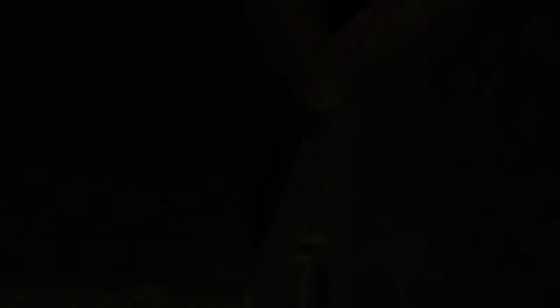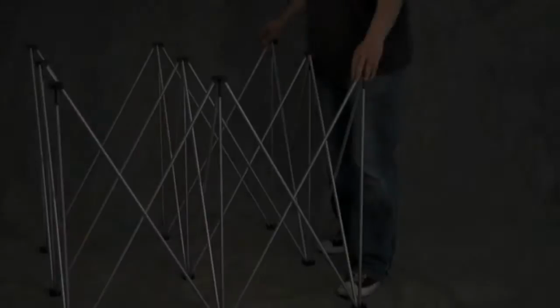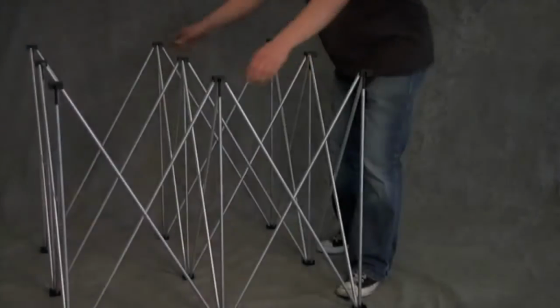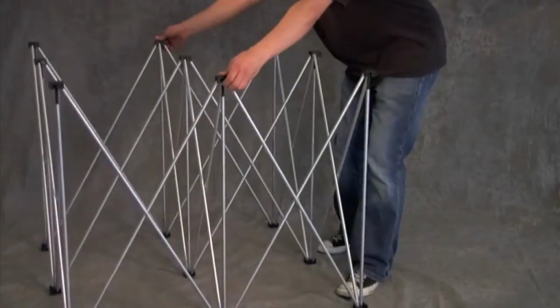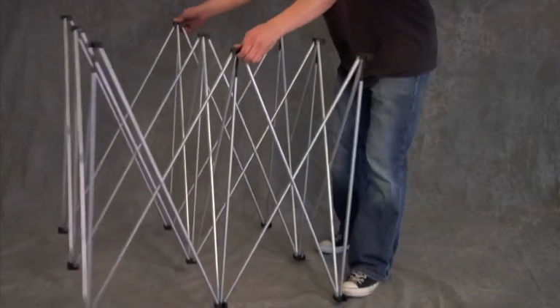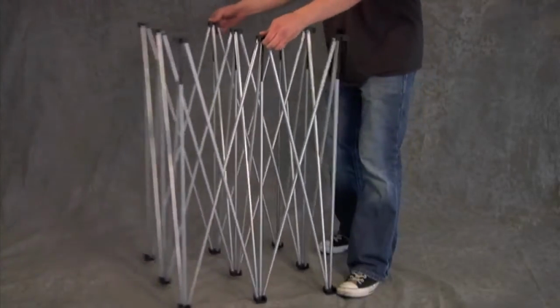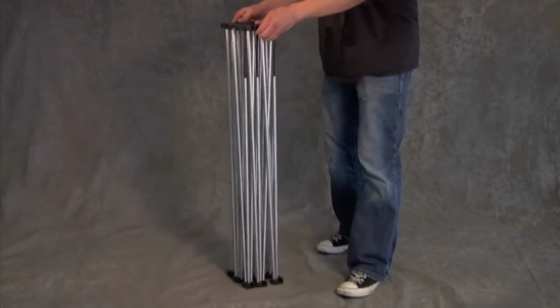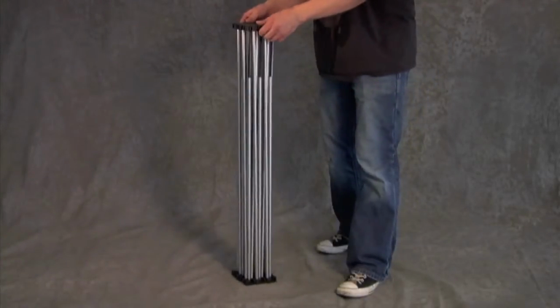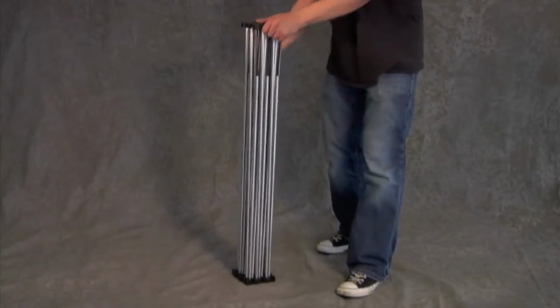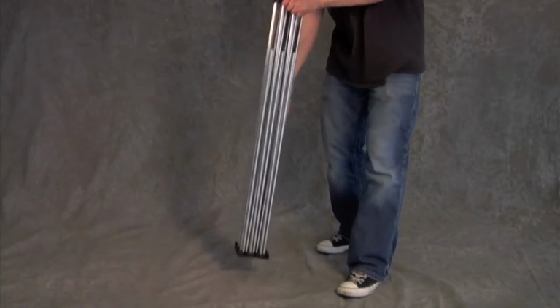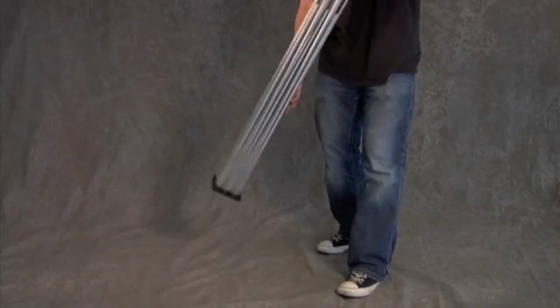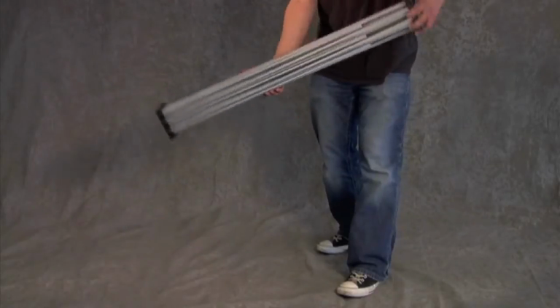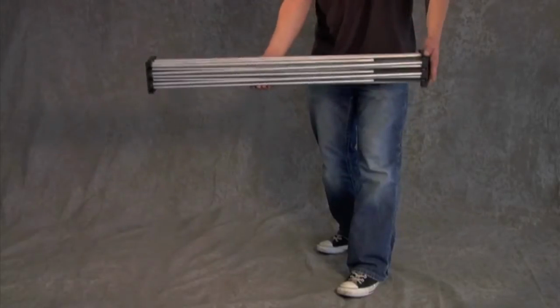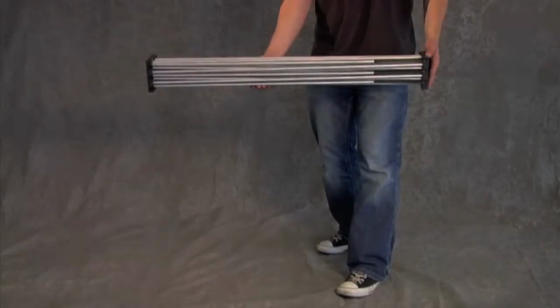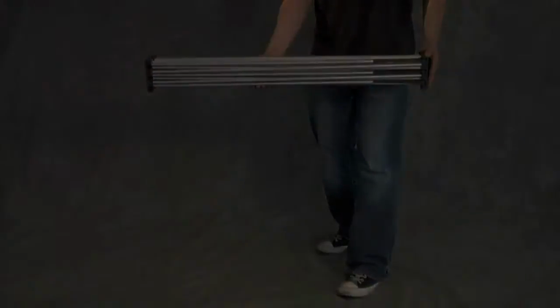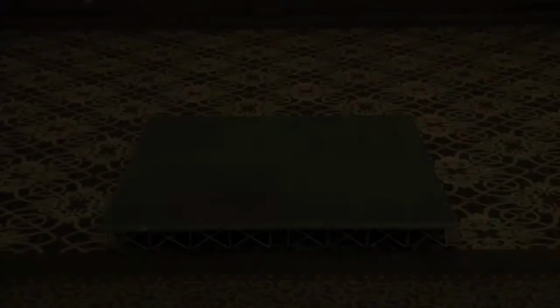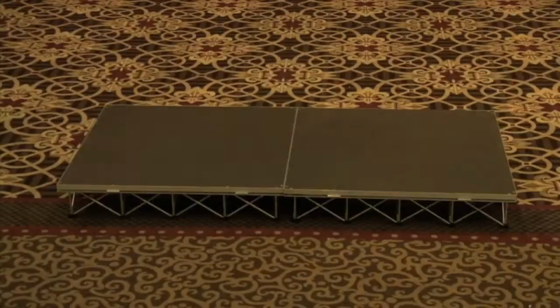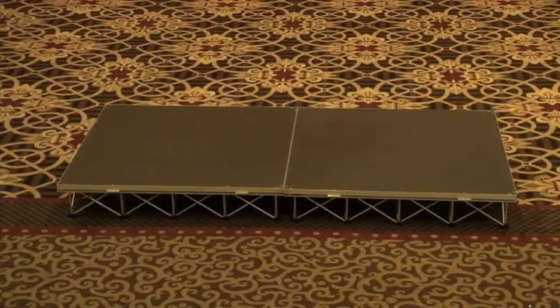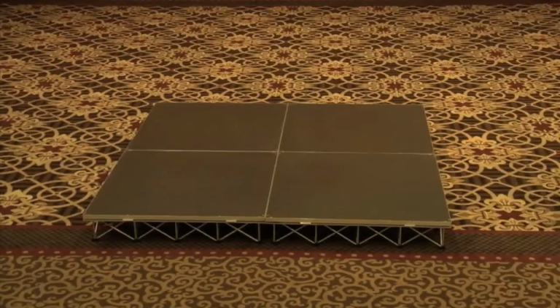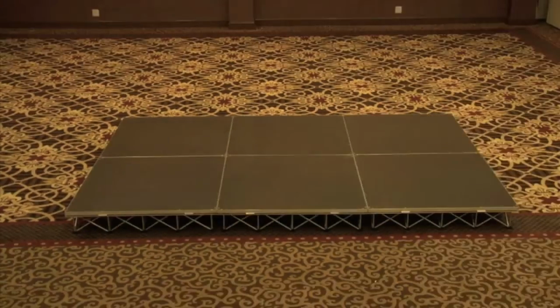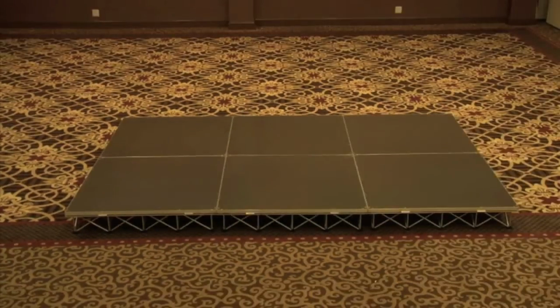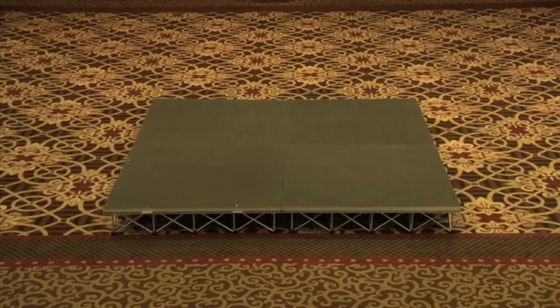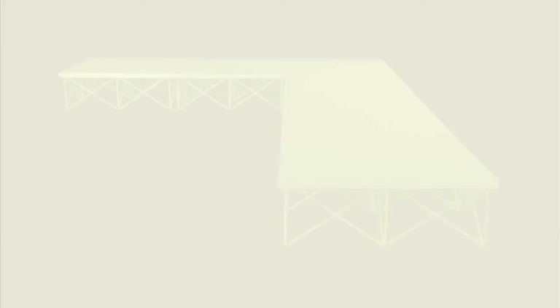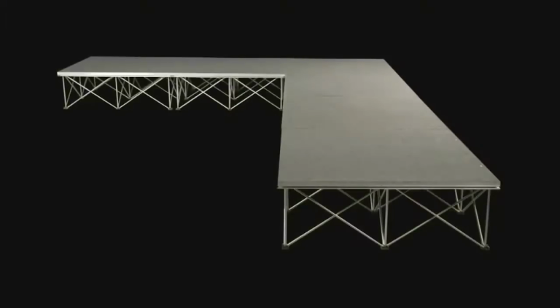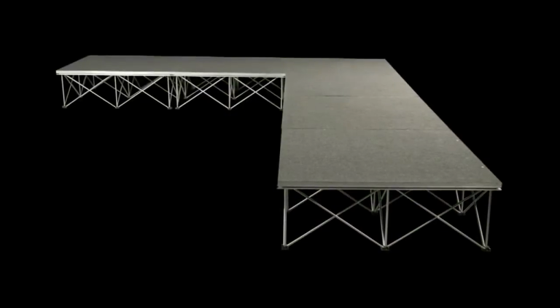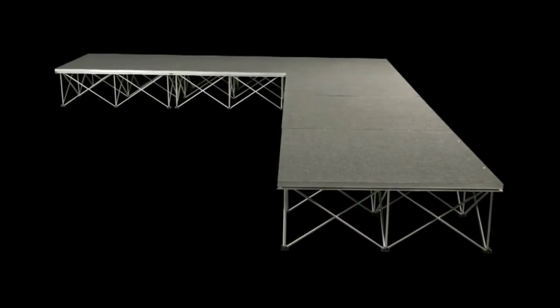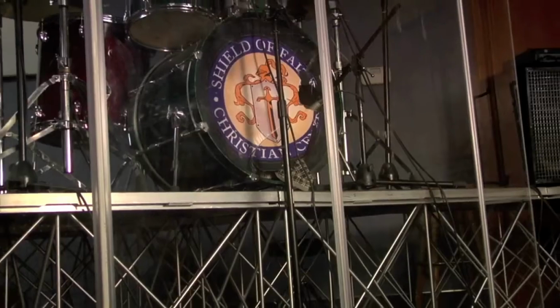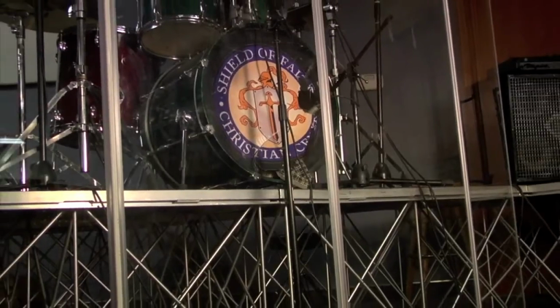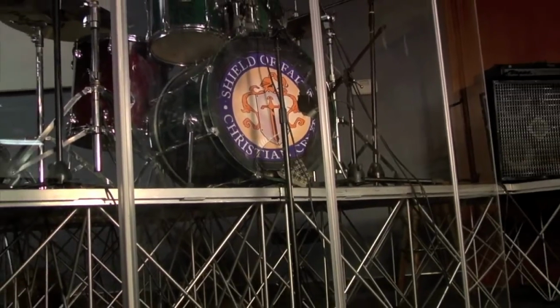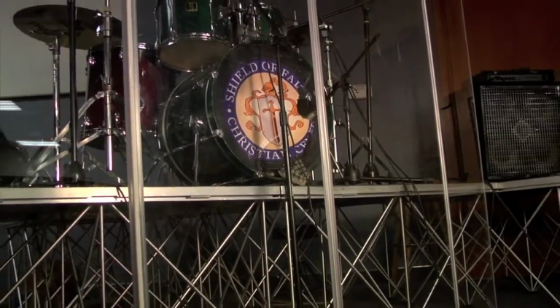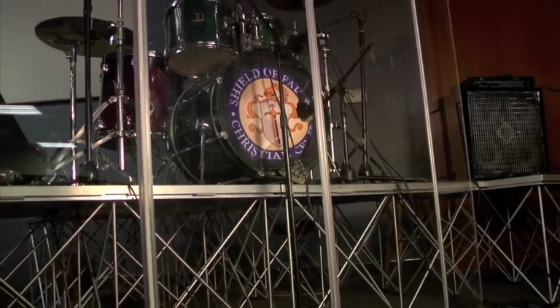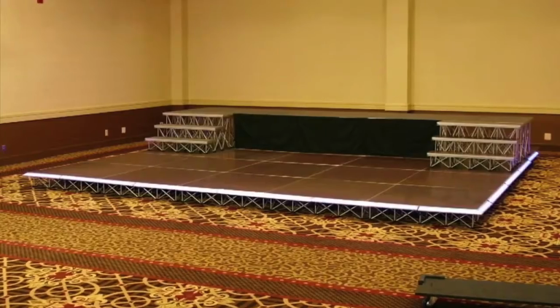The collapsible risers are lightweight and compact and take up very little space when stored away. Use Durodex to build a myriad of configurations that suit your needs, from catwalks for fashion shows, to drum risers, to multi-tiered configurations.